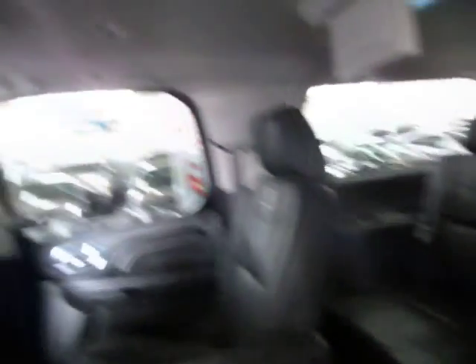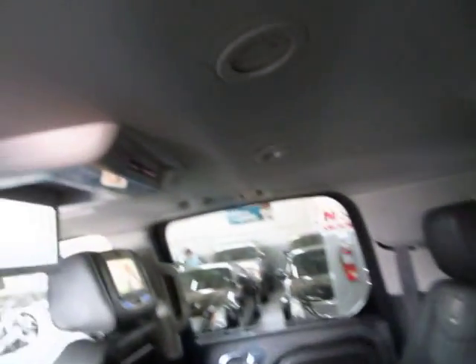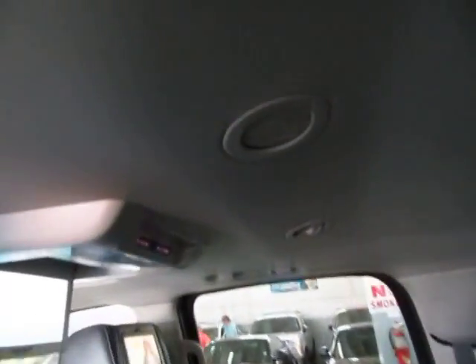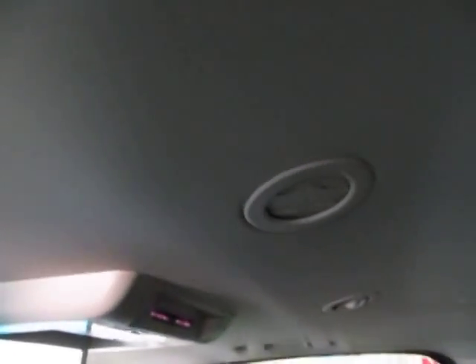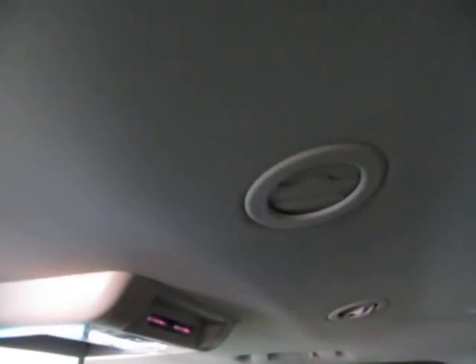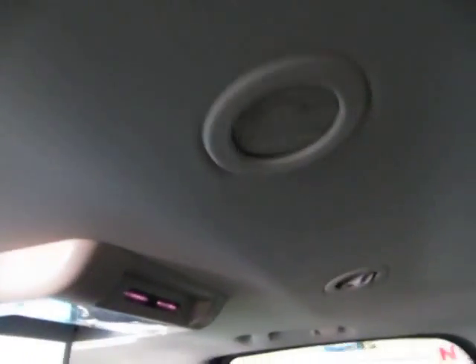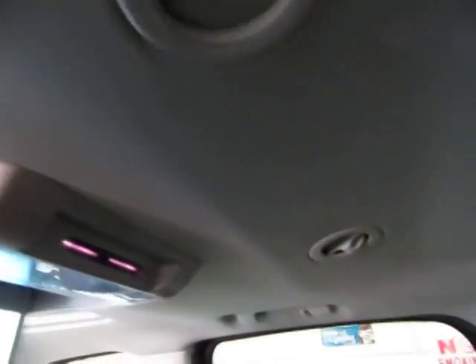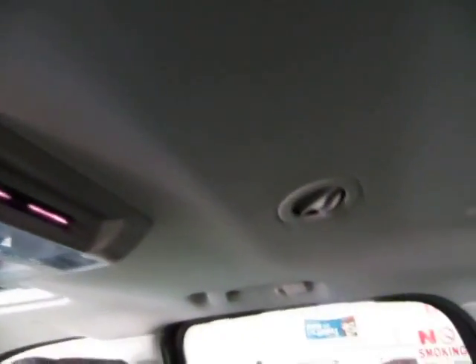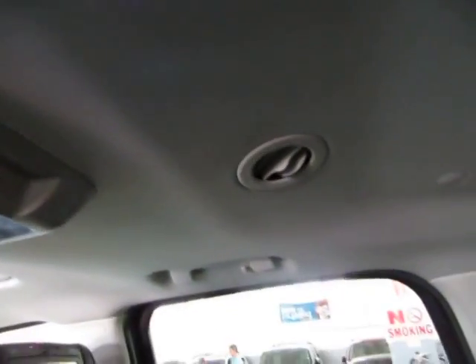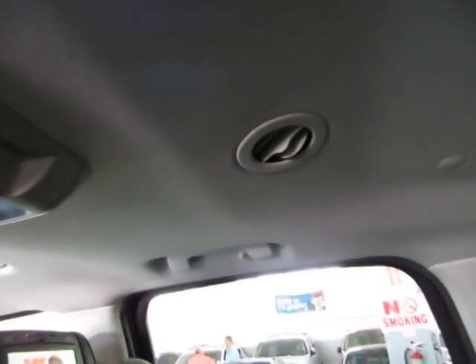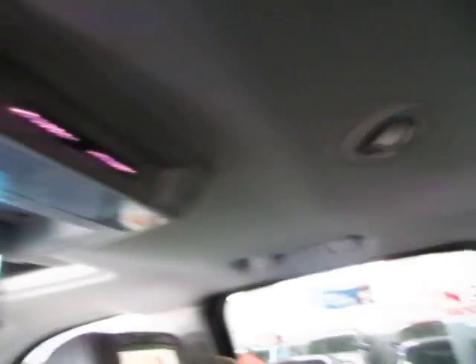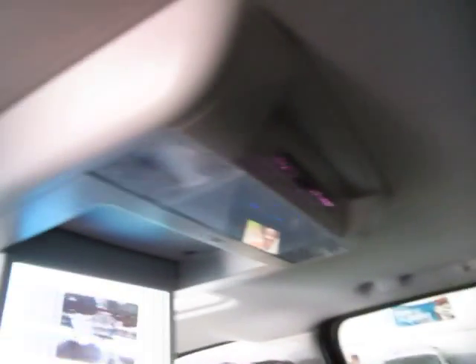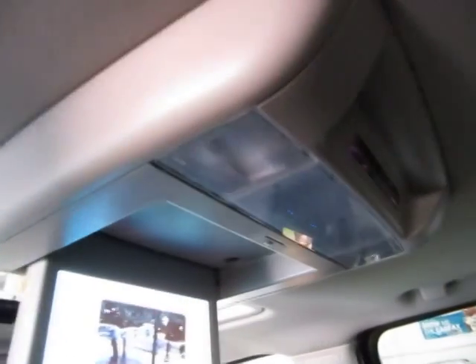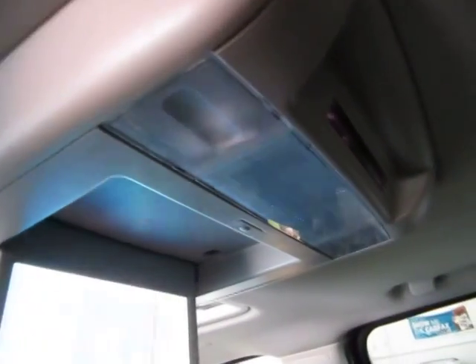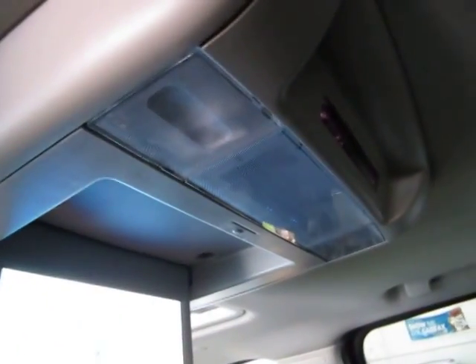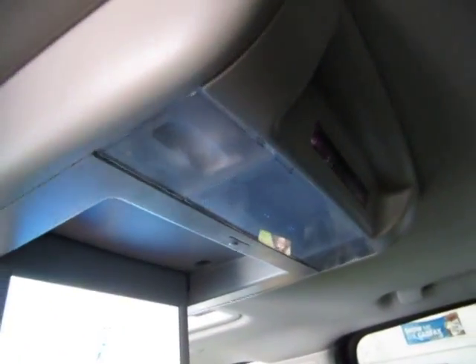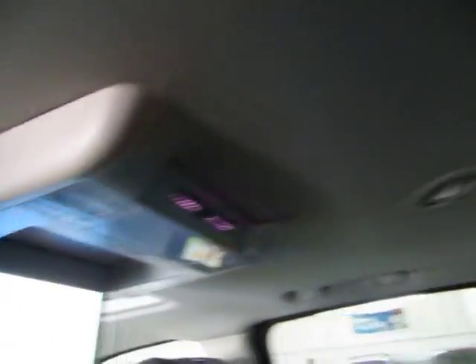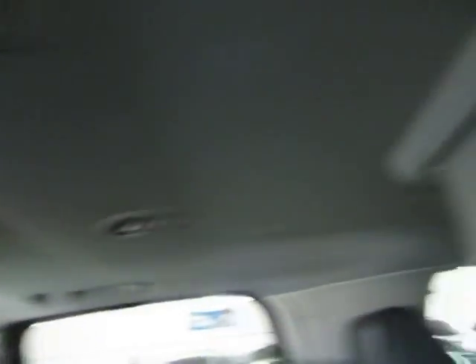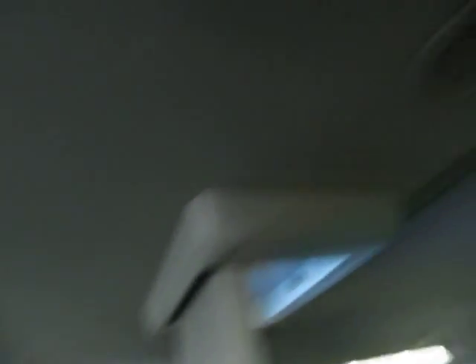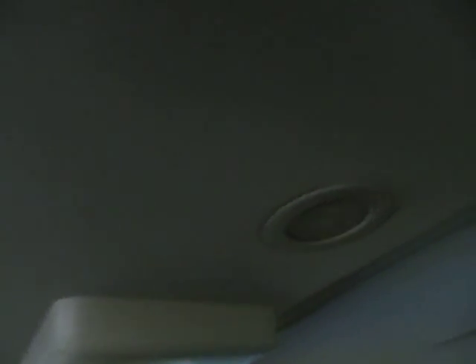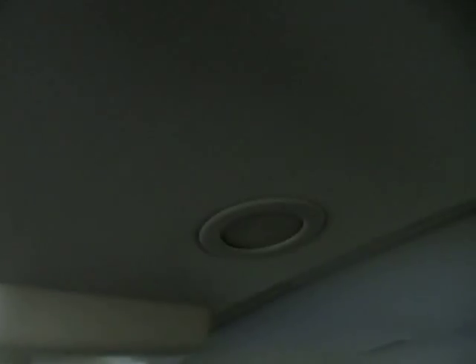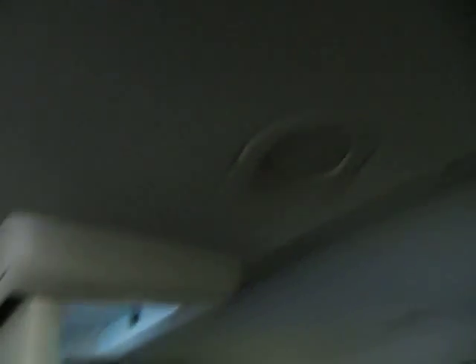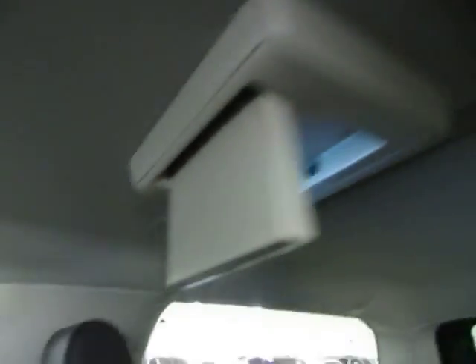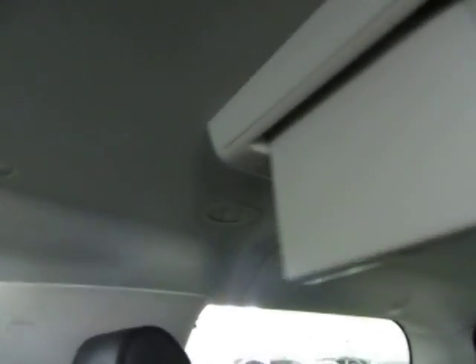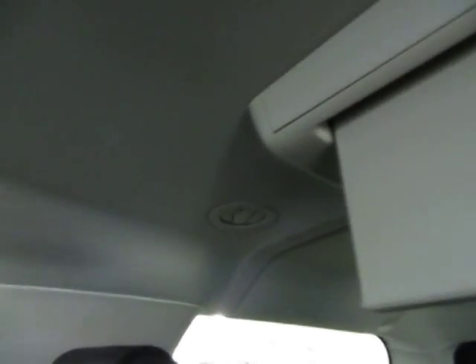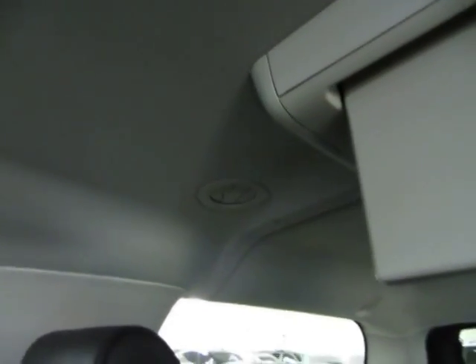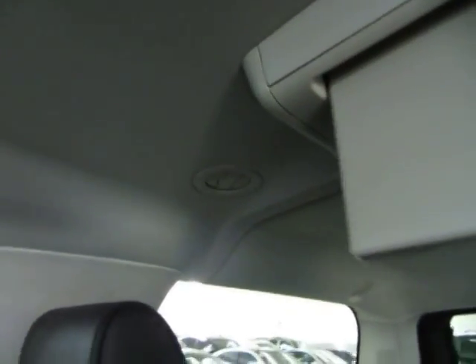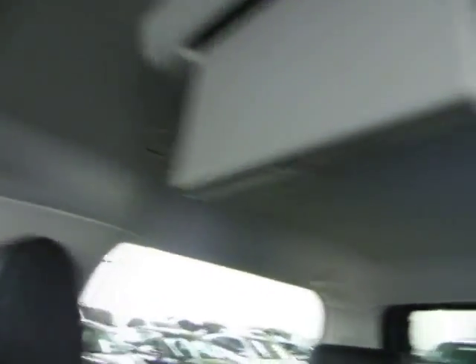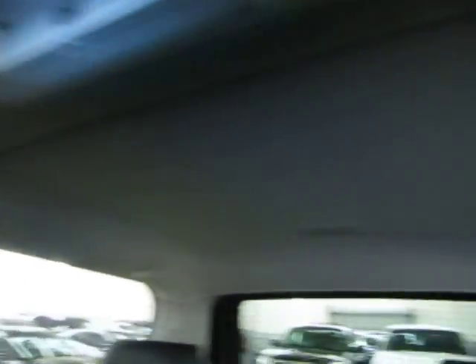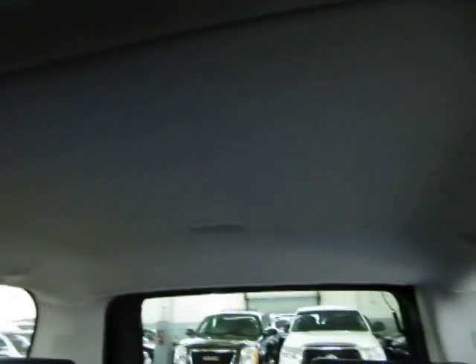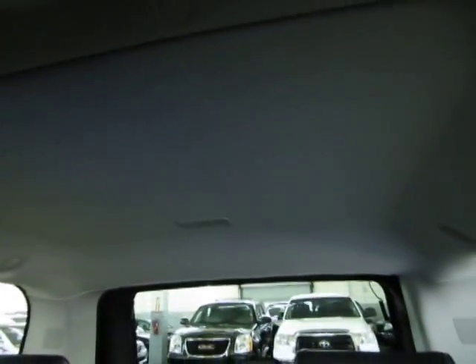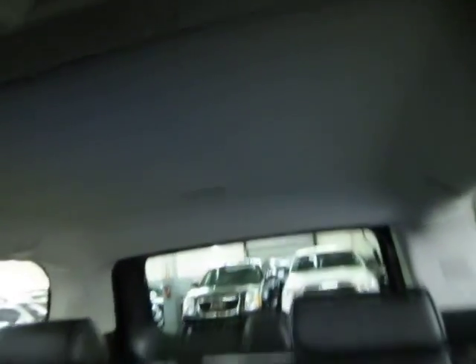Up on the top you've got AC vents for the middle row passengers, and on the DVD overhead you get integrated map lights. And the same thing in the rear — you've got a set of AC vents back here and a set of map lights back there.